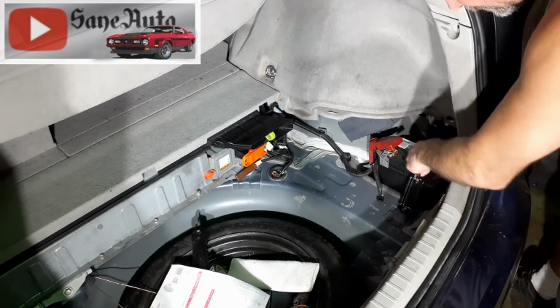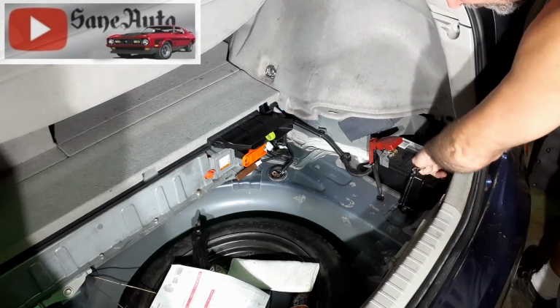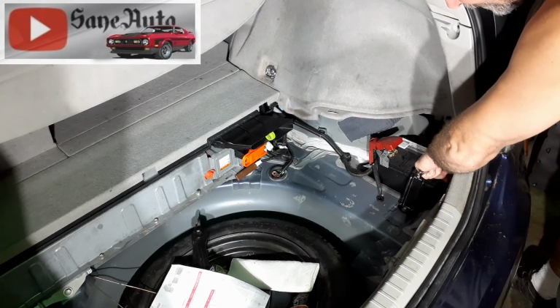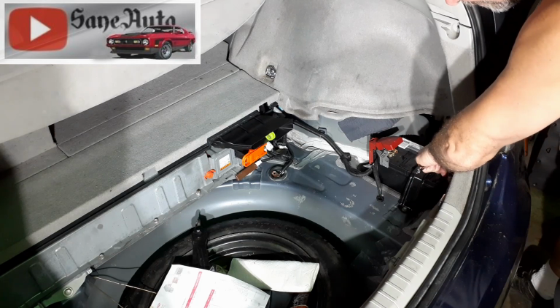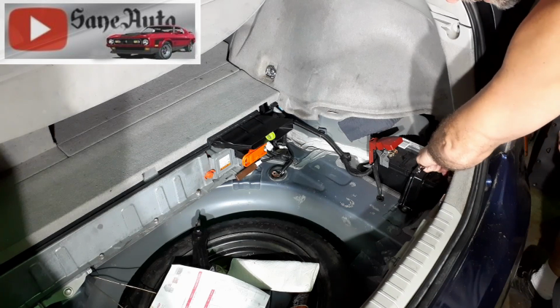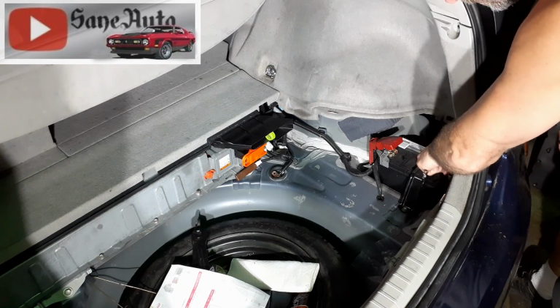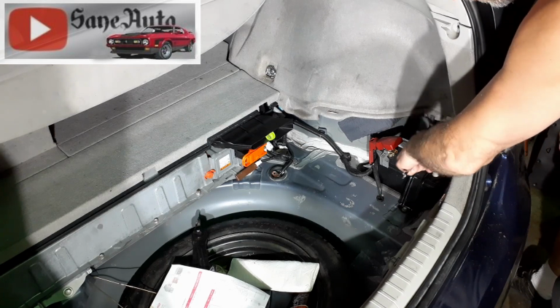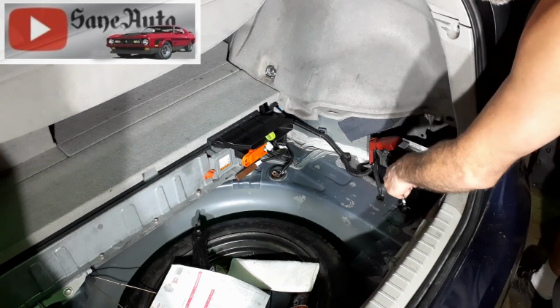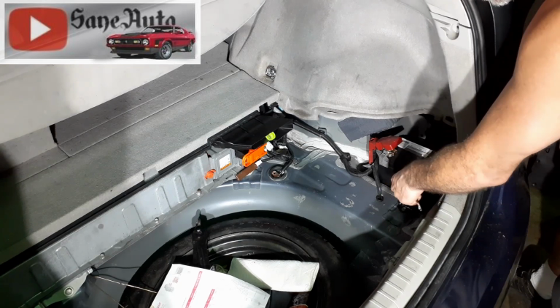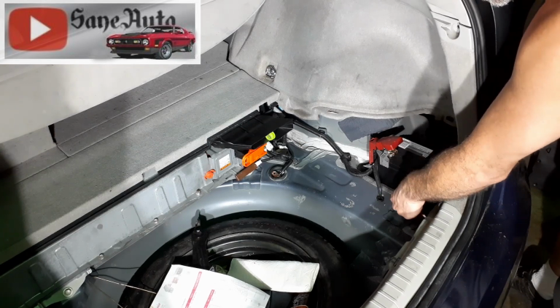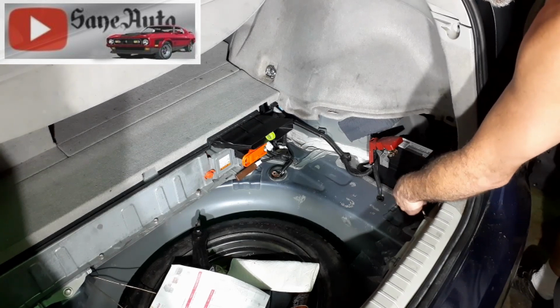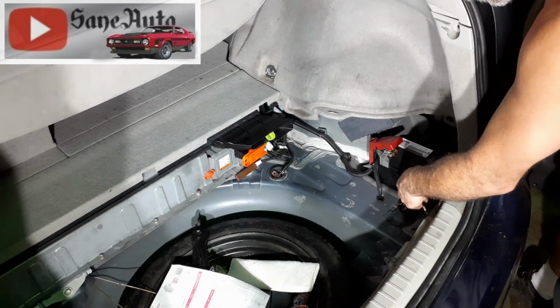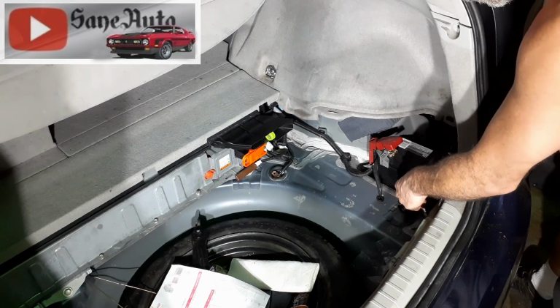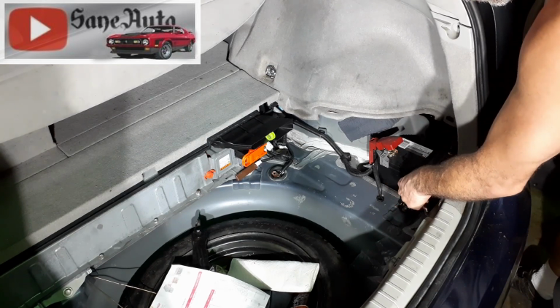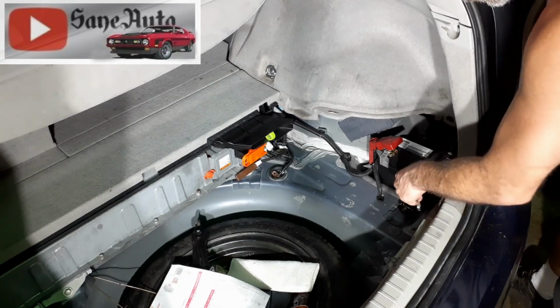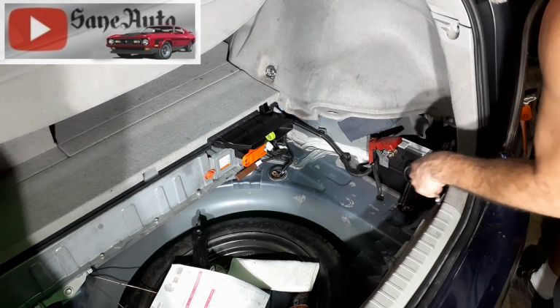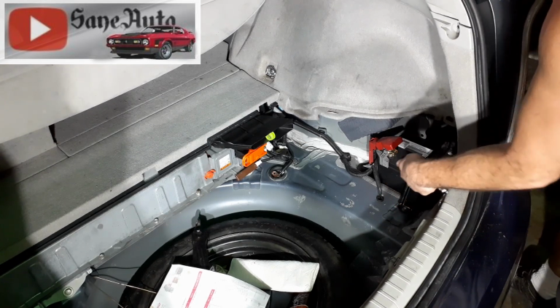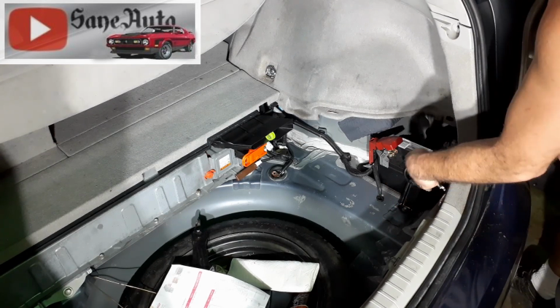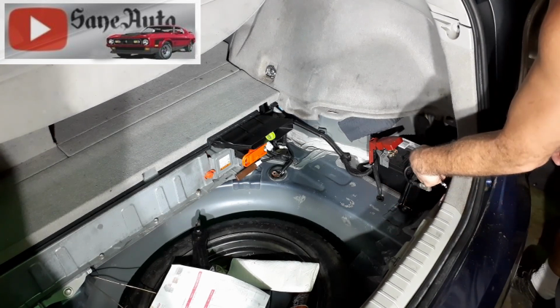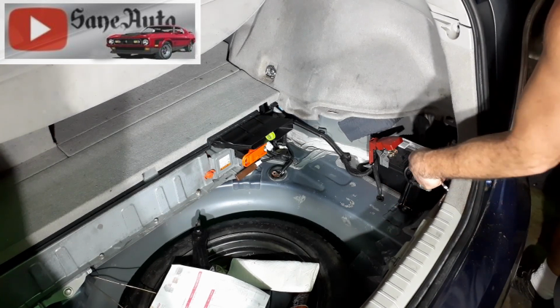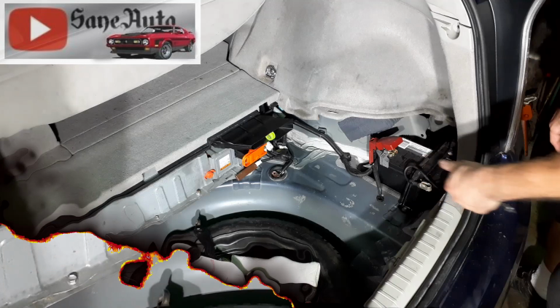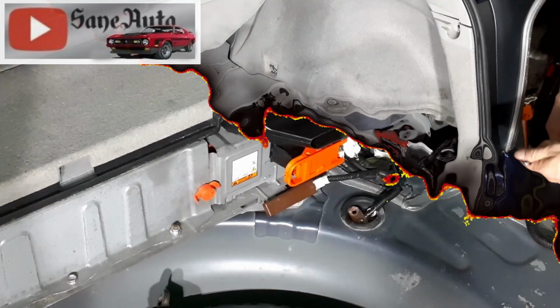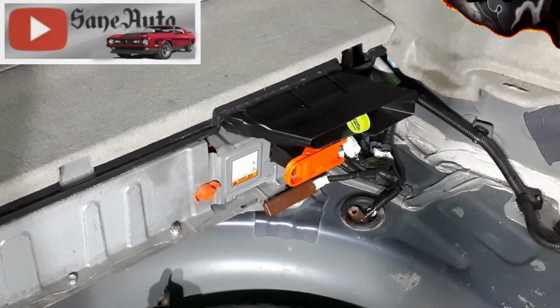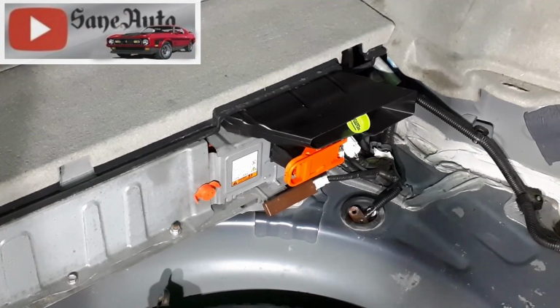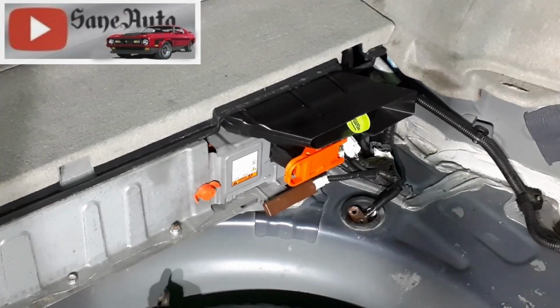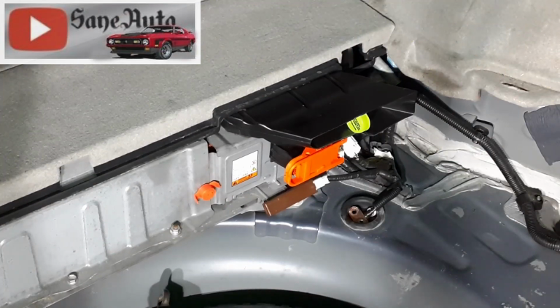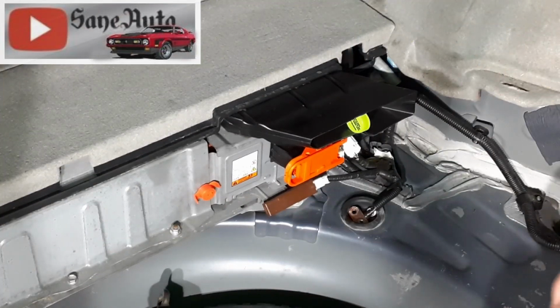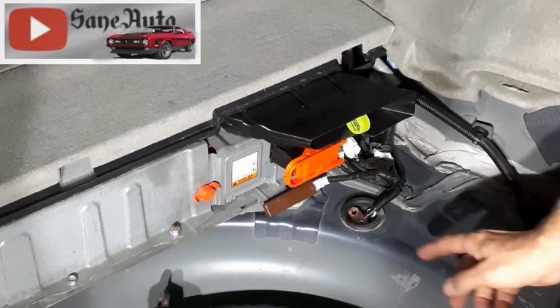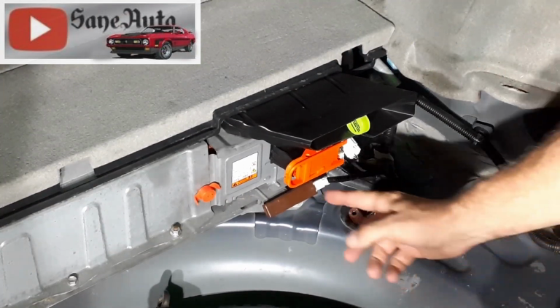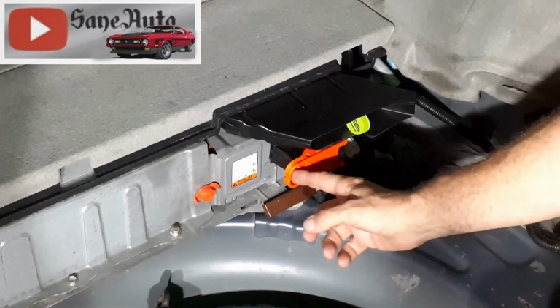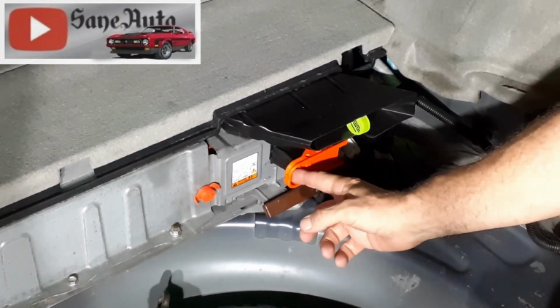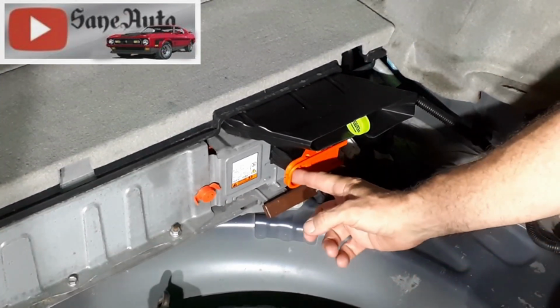On the low voltage battery I like to use a 10 millimeter and loosen this nut right here, and take the negative side loose — set that far enough away where it cannot touch. Then on the high voltage battery there is a safety disconnect.